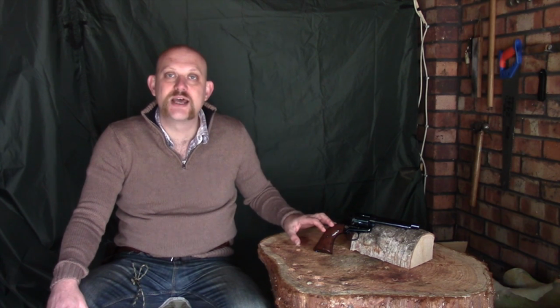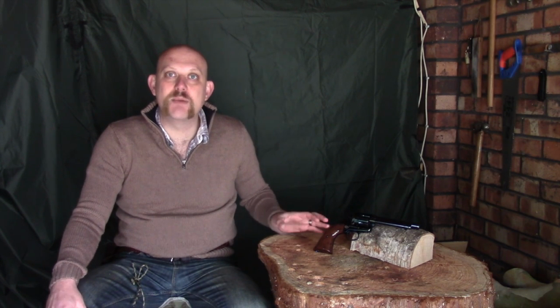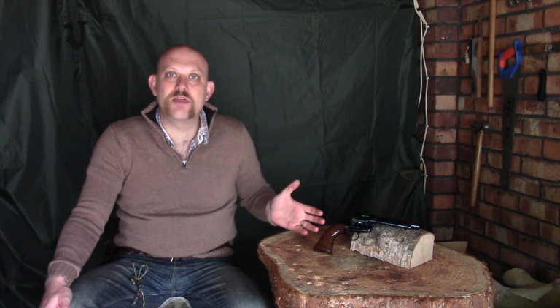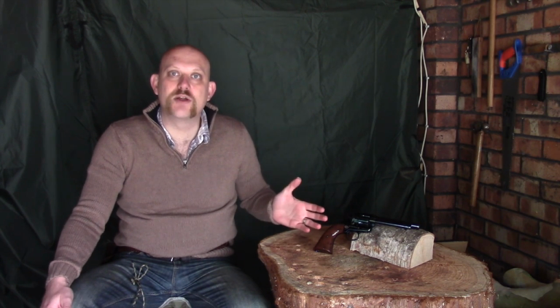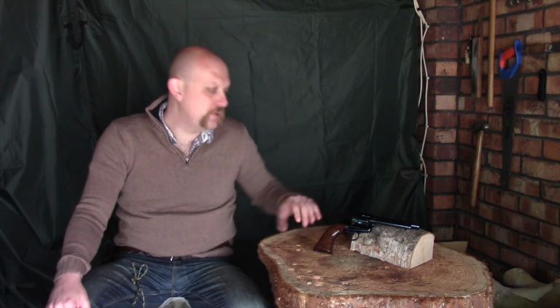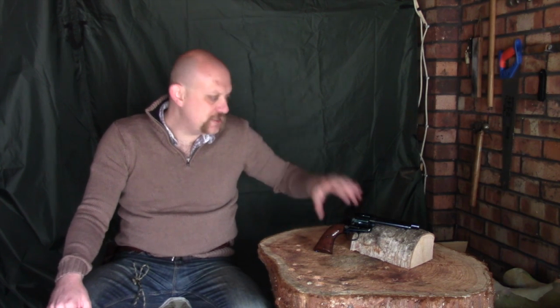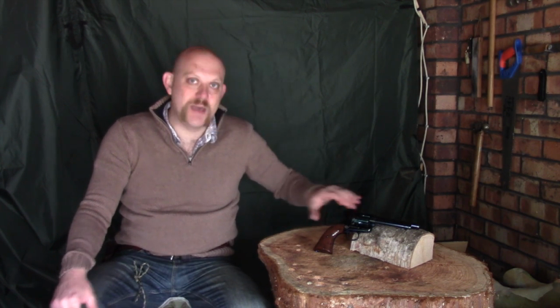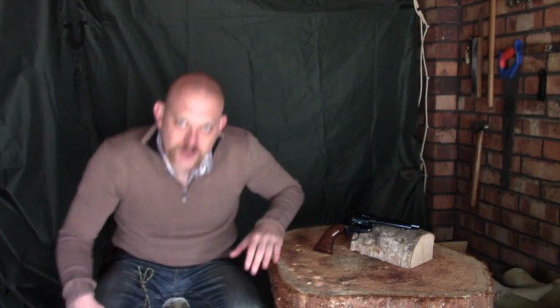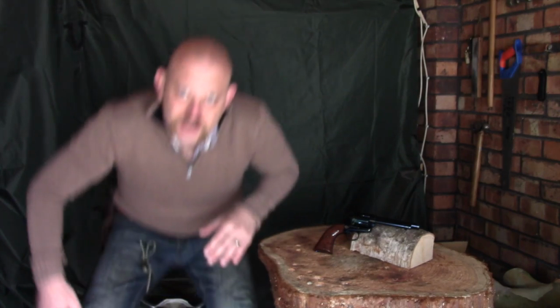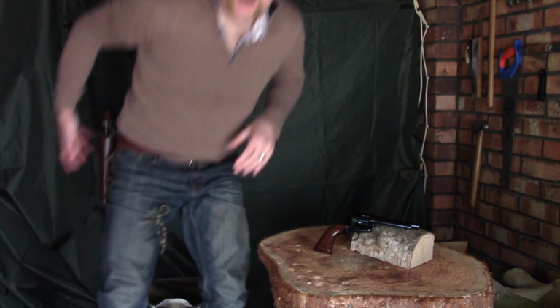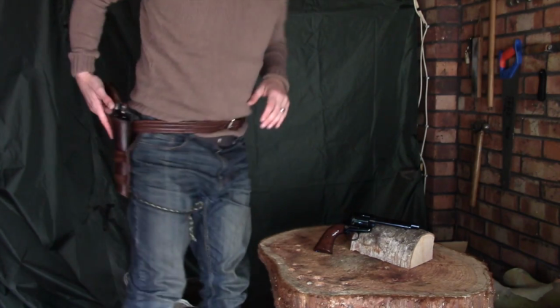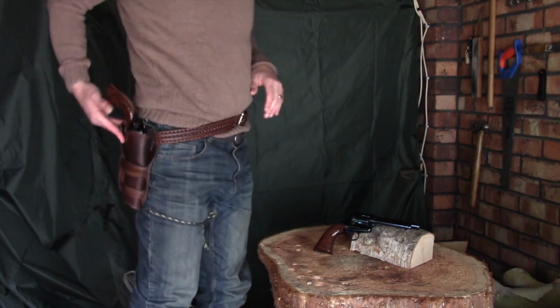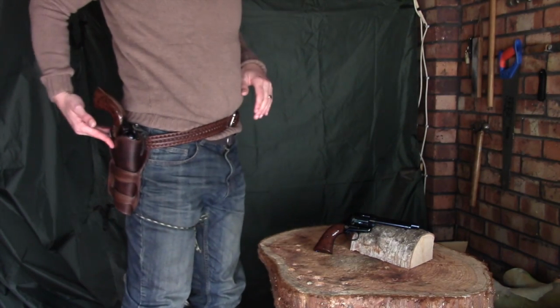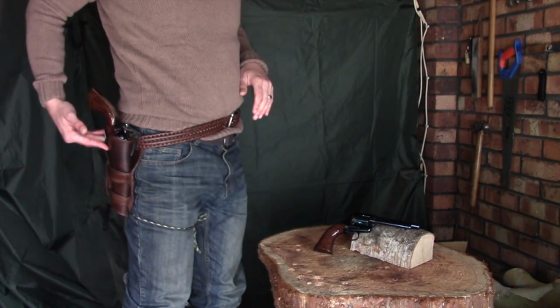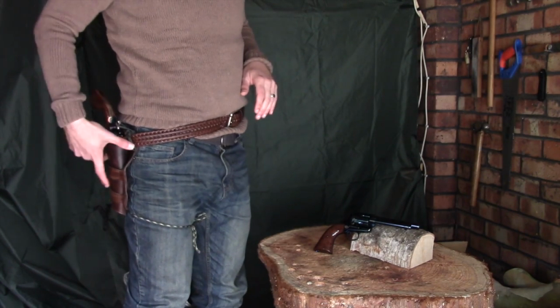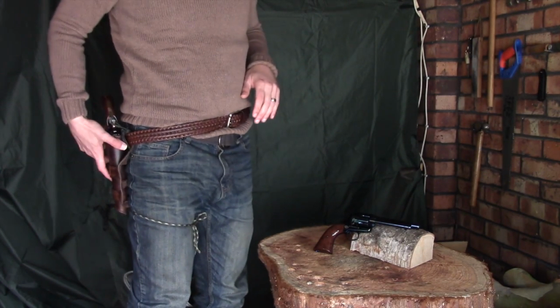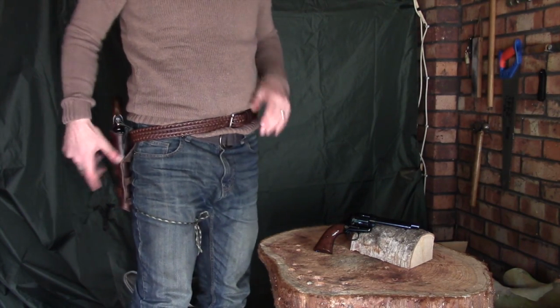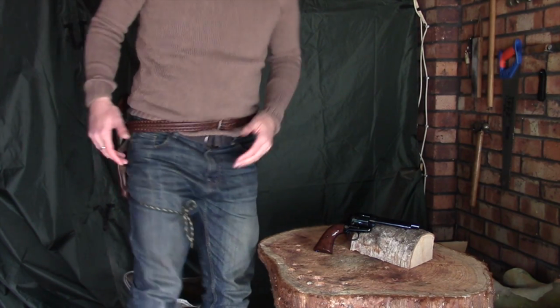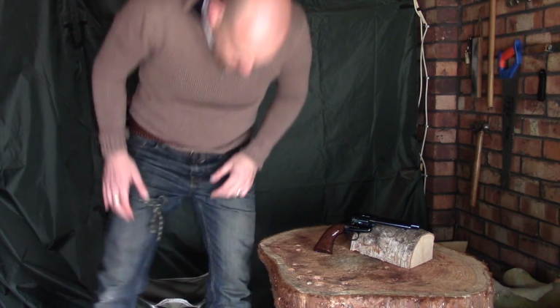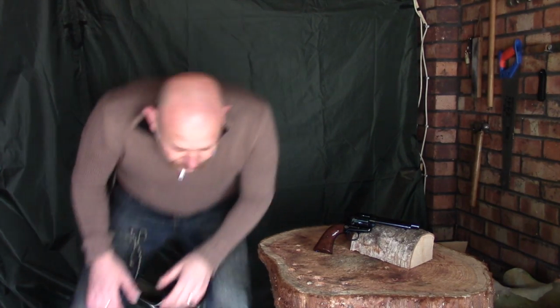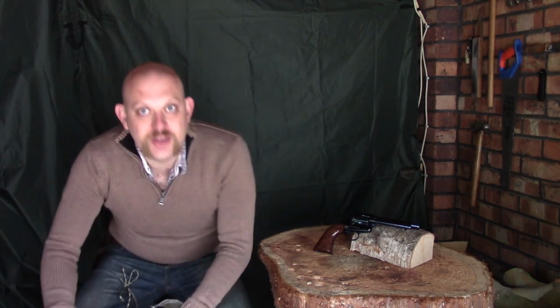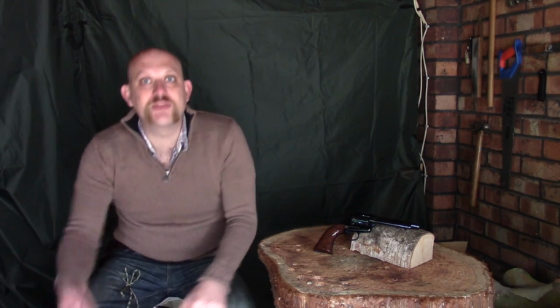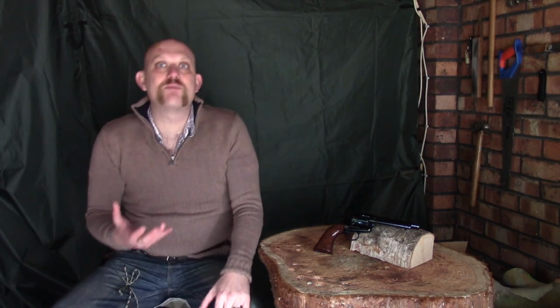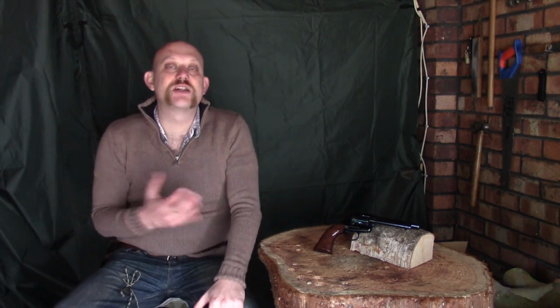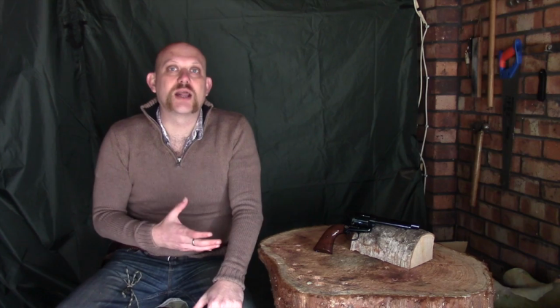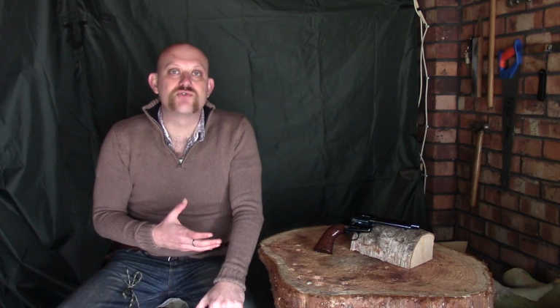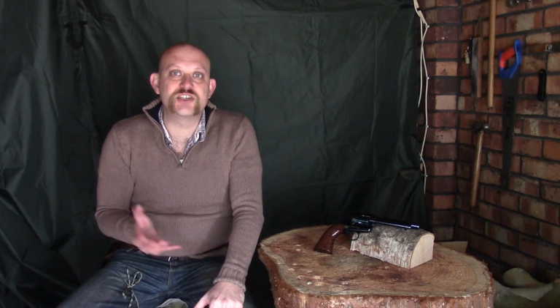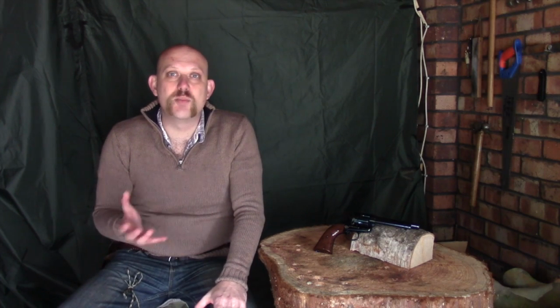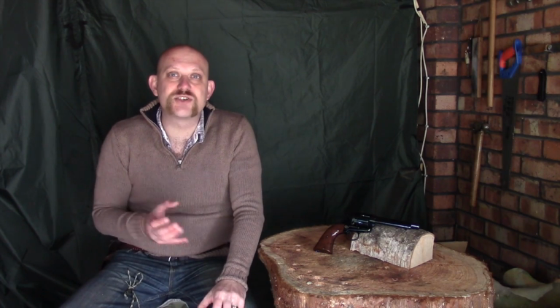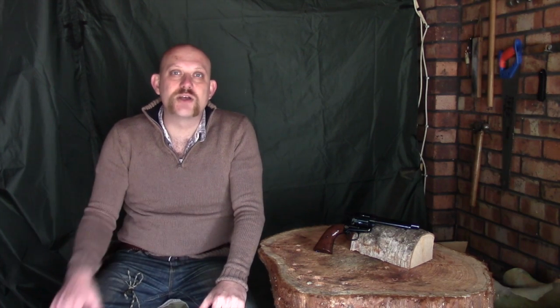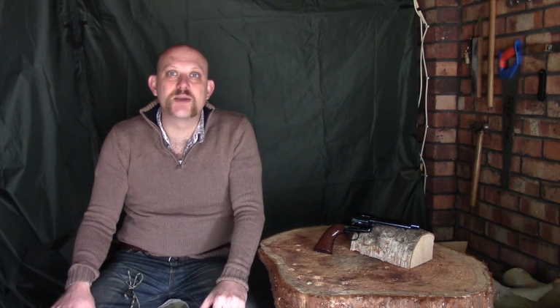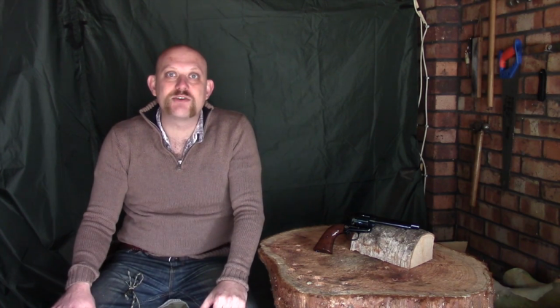This is the pellet version — I've got the other BB version on my hip. What I'll do is bring the camera just a little bit closer and give you a bit of a side-by-side comparison.